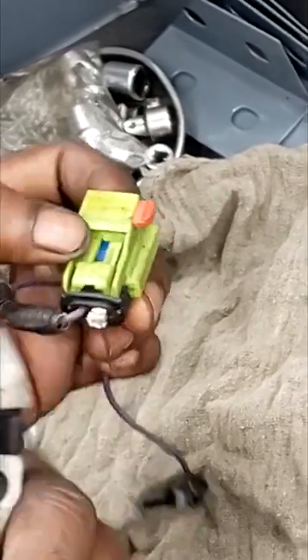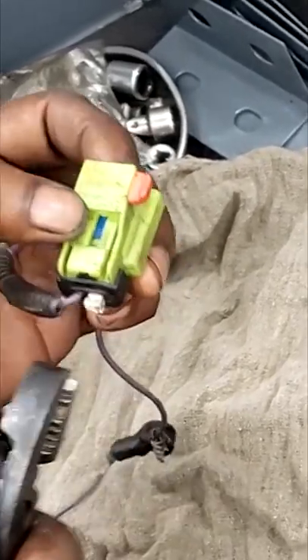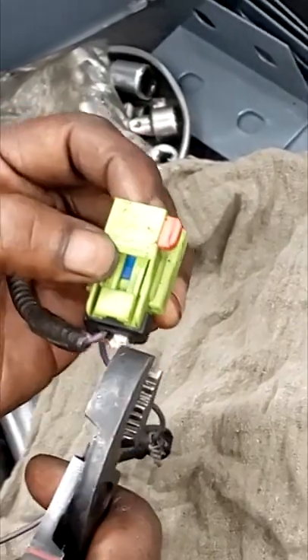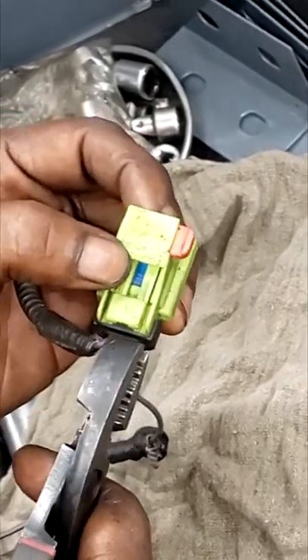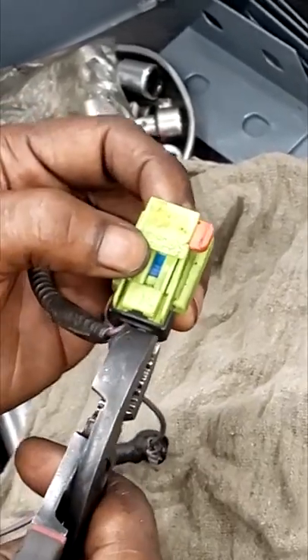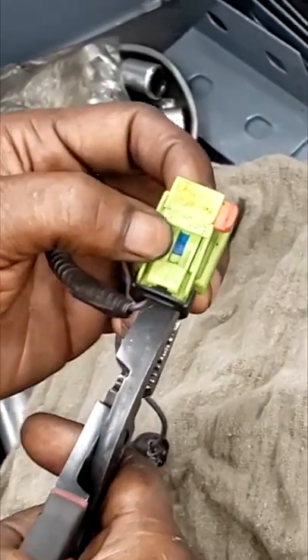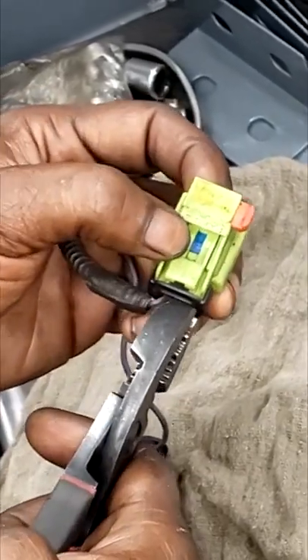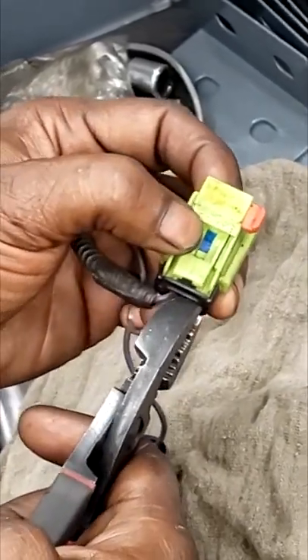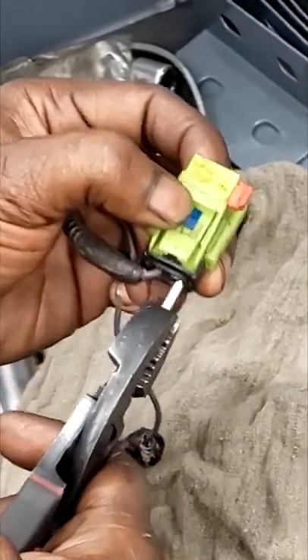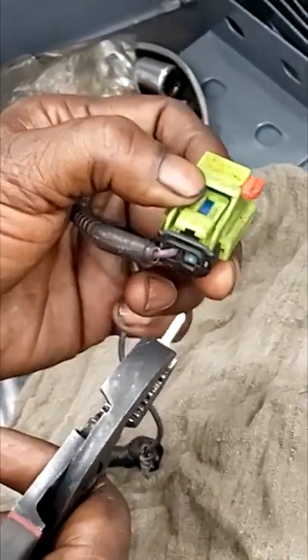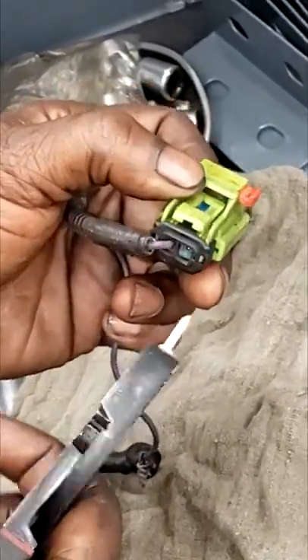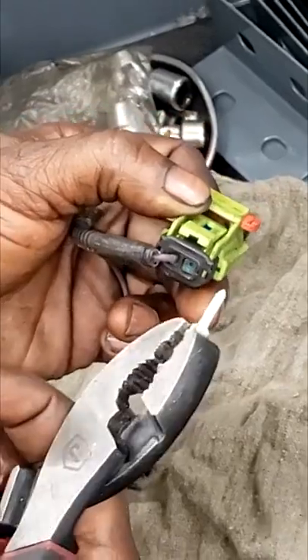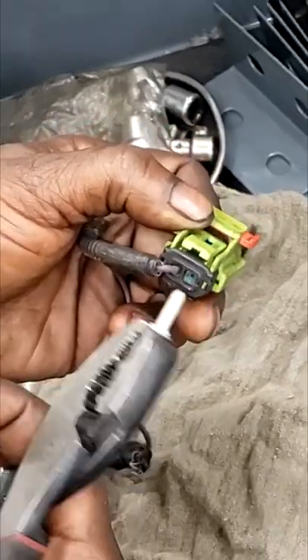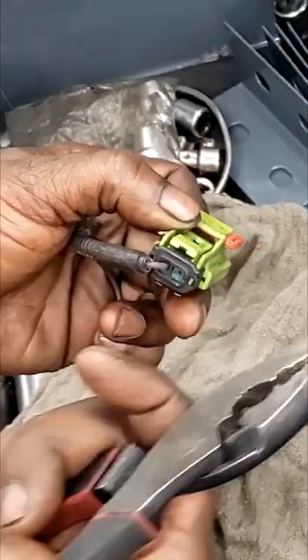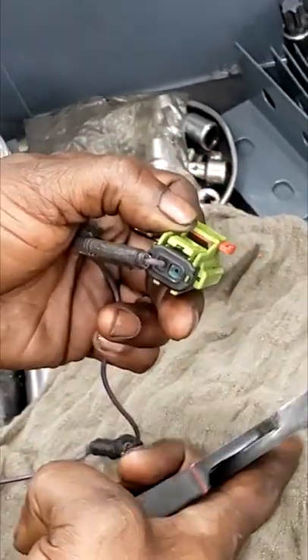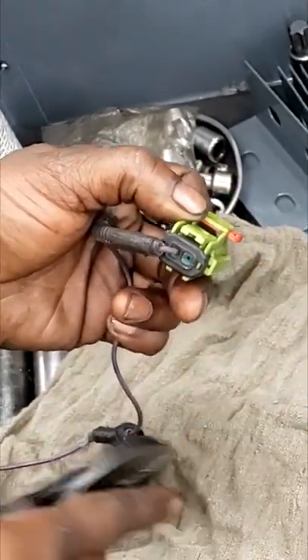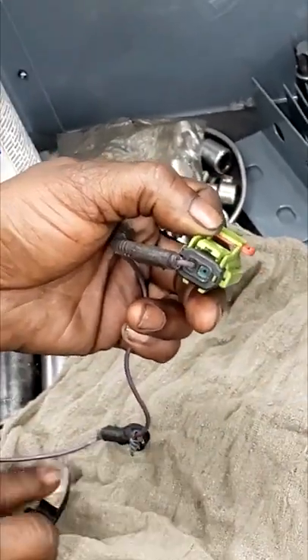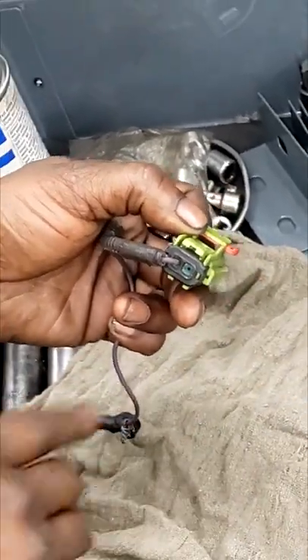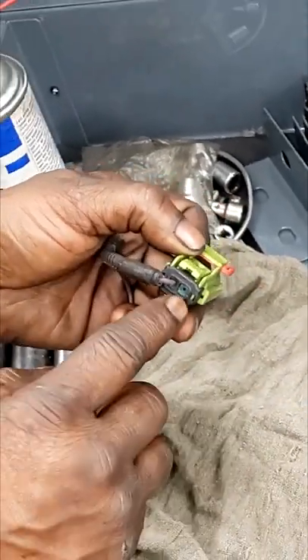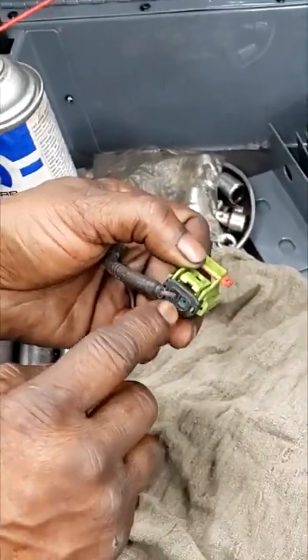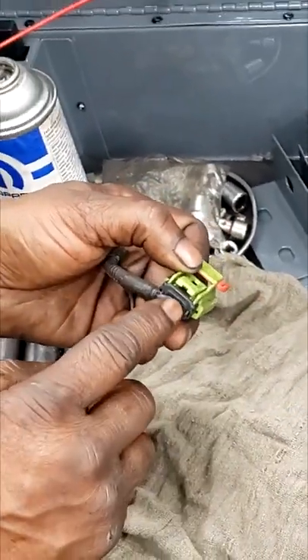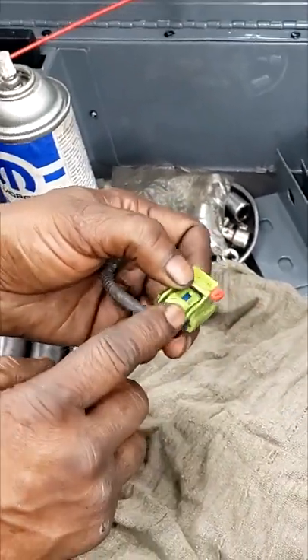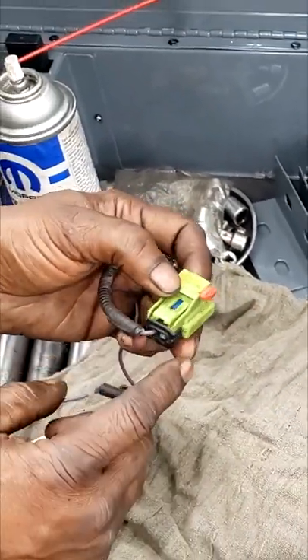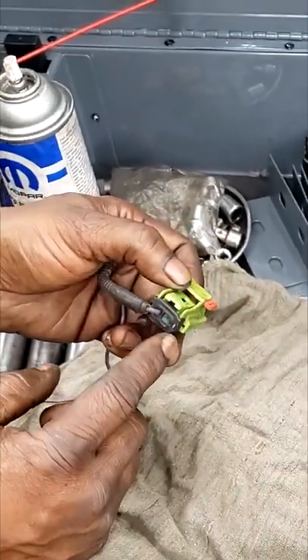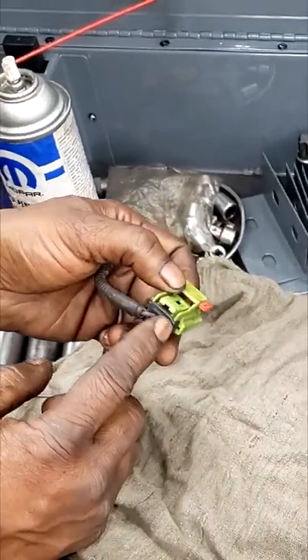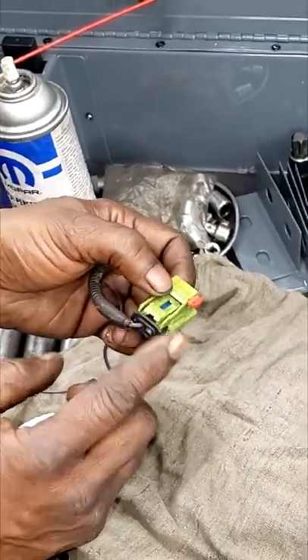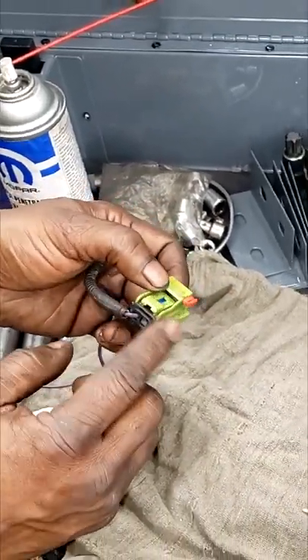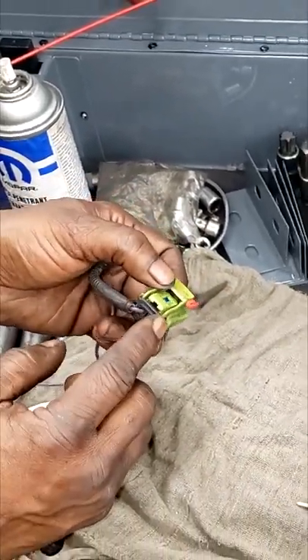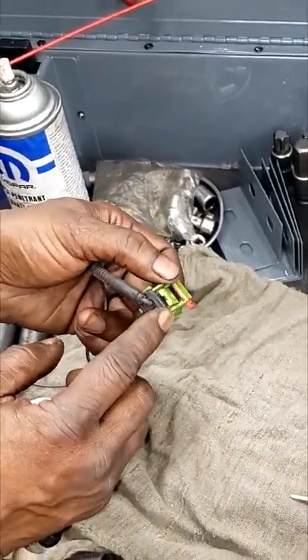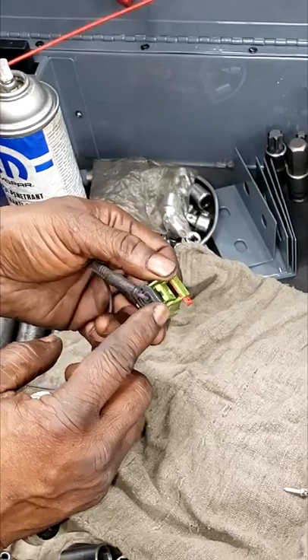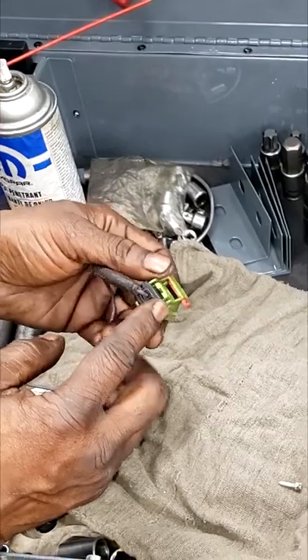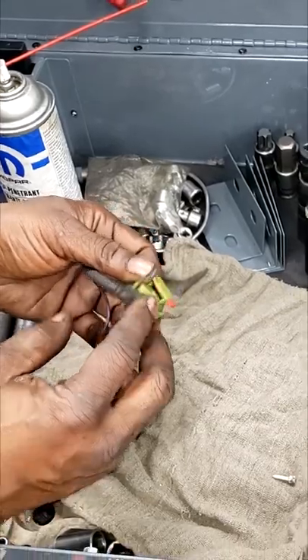Grab your pair of pliers and pull that out. Just throw this away. What's happening is this connector cannot breathe, and that will cause your oil light to flutter.